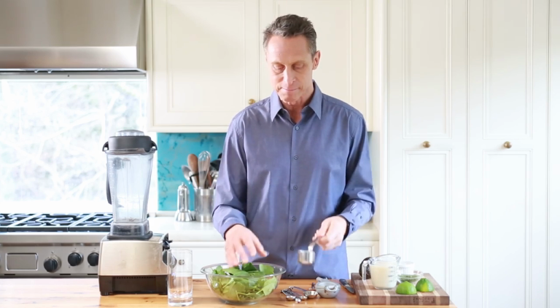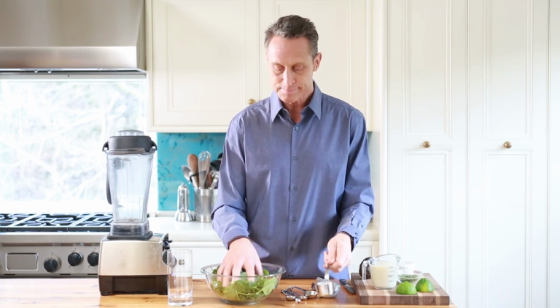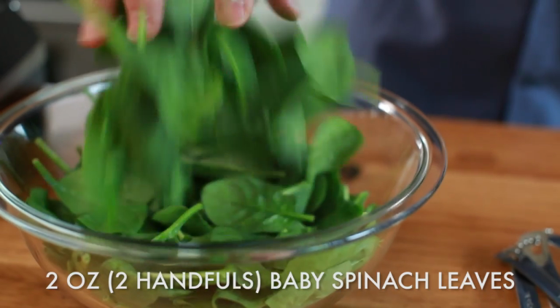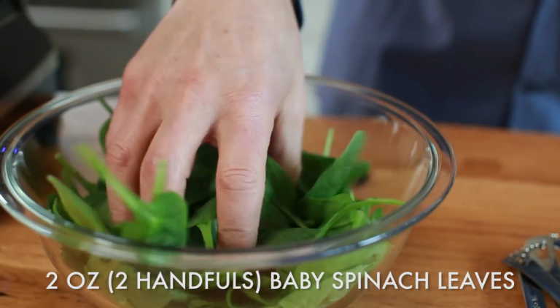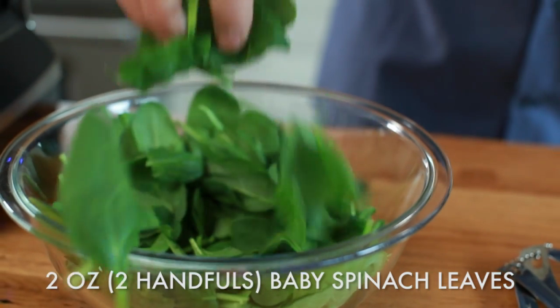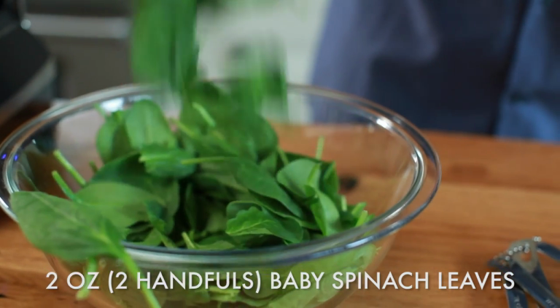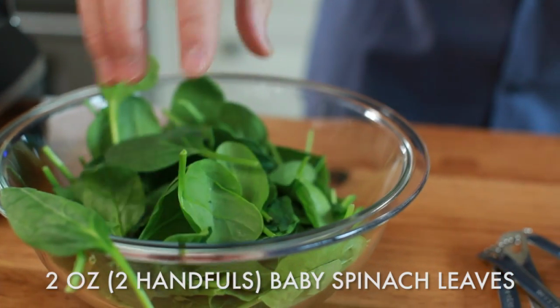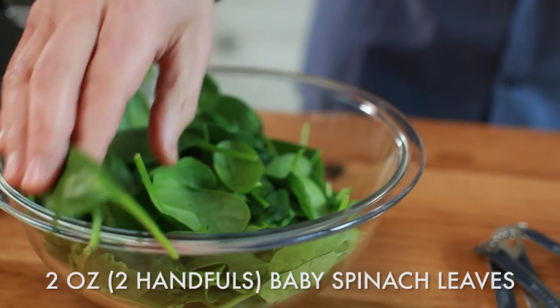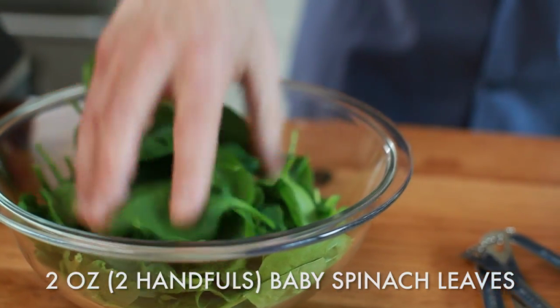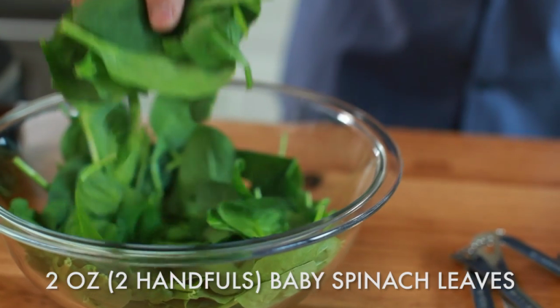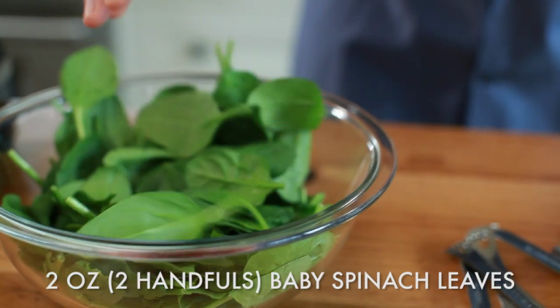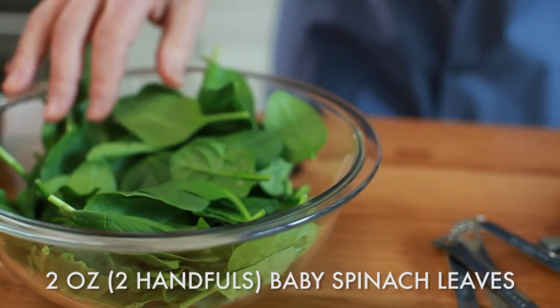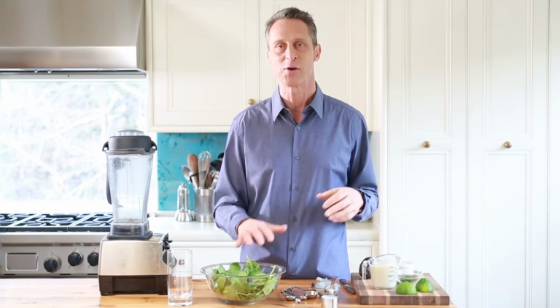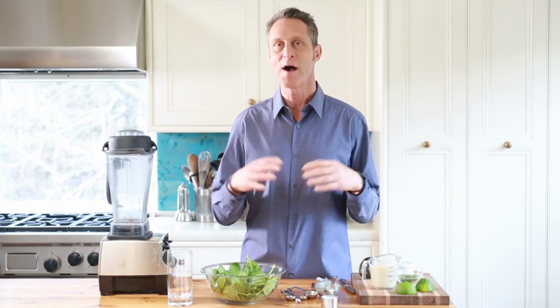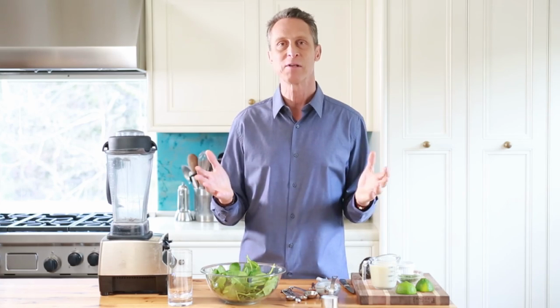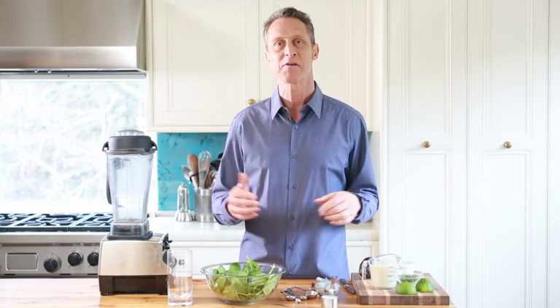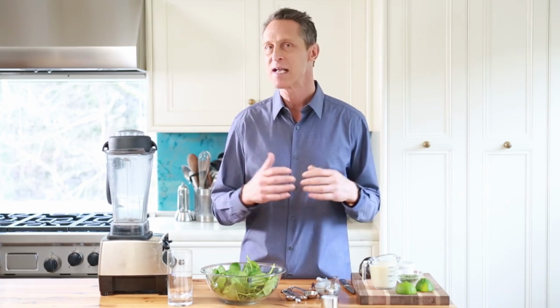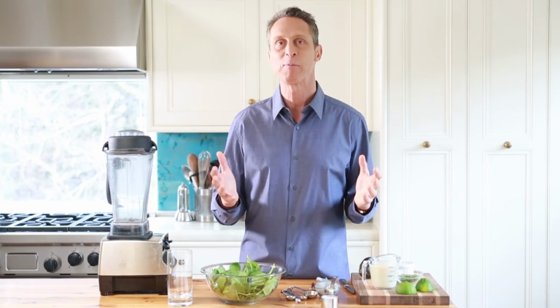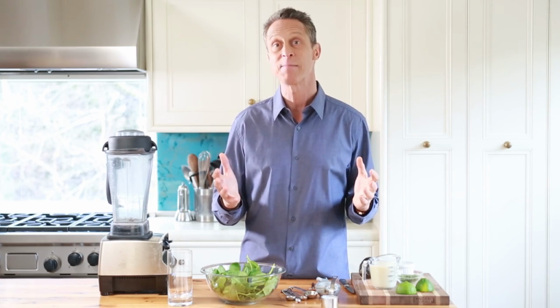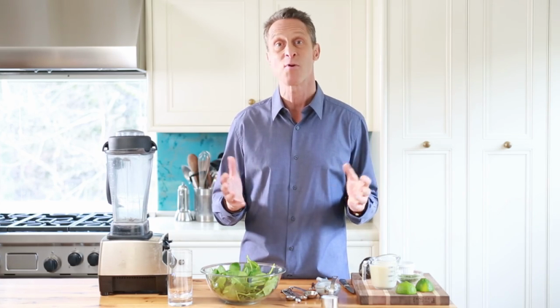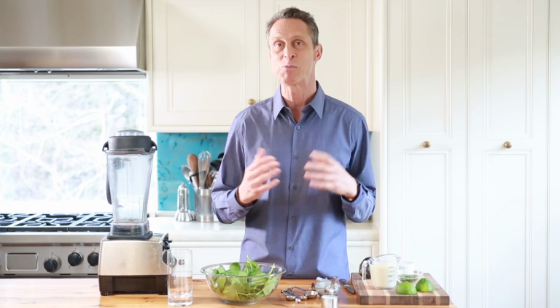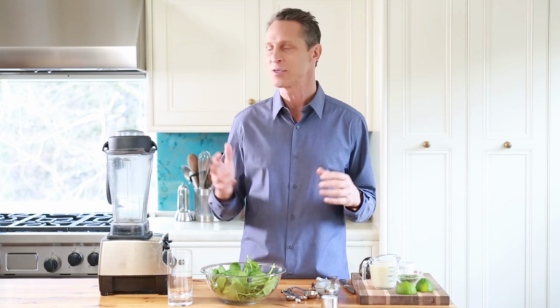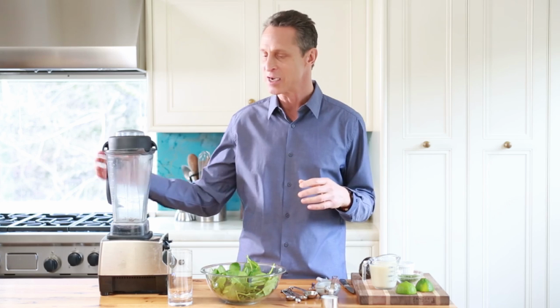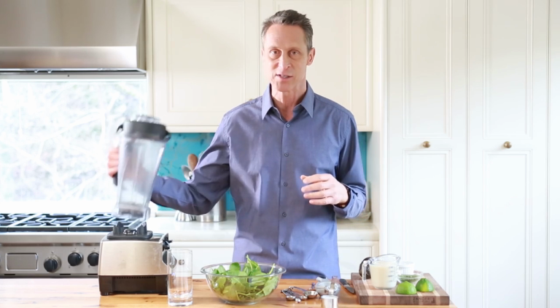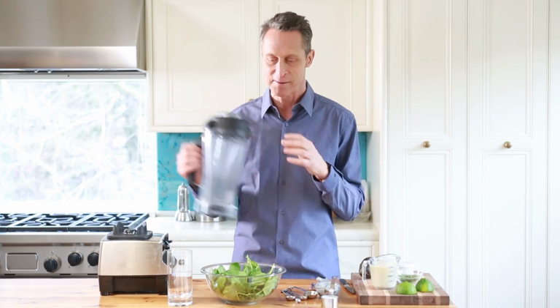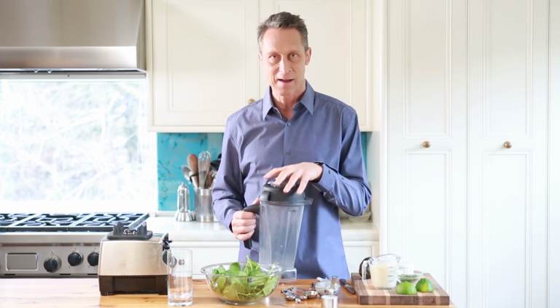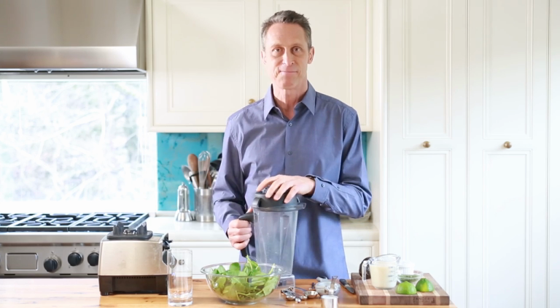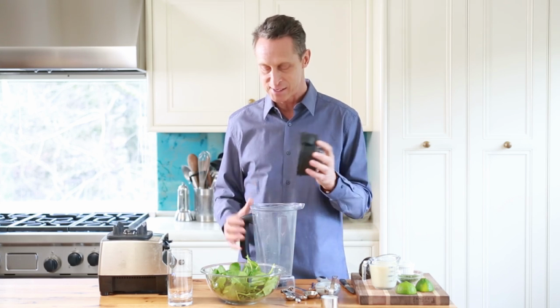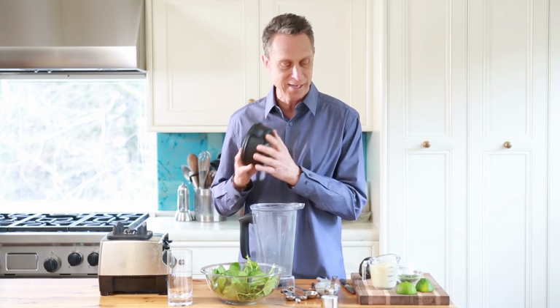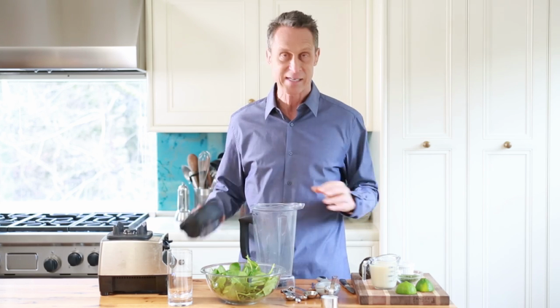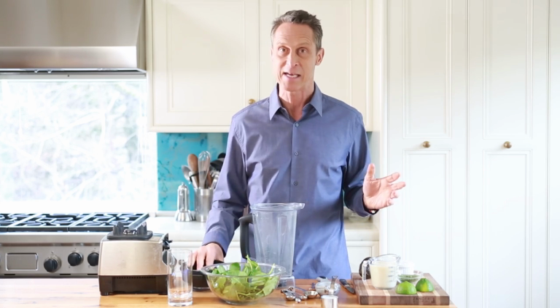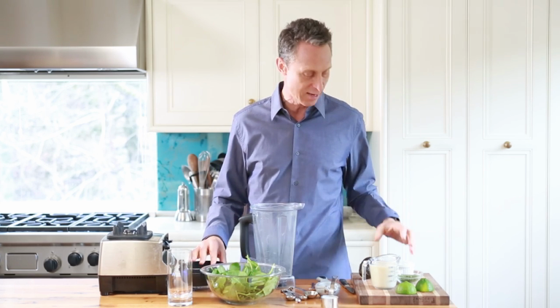And spinach, which is a great source of folate and iron and lots of vitamins and minerals. So all that goes in the blender — it takes a couple of minutes to make in the morning, super easy. So let's get going. Here's the blender — my fancy schmancy Vitamix. Everybody's got to get one of these.